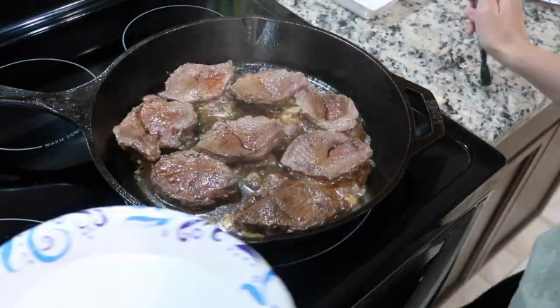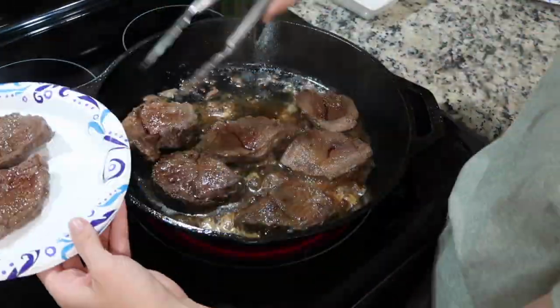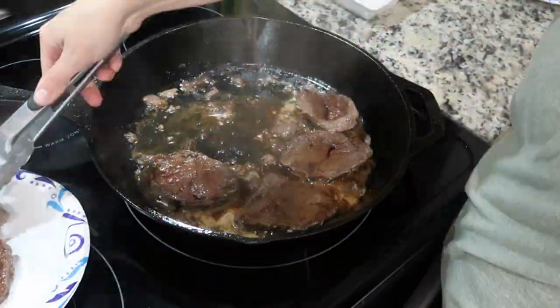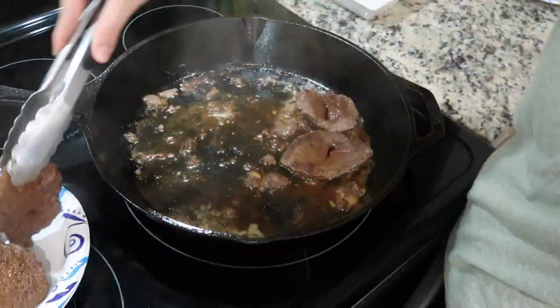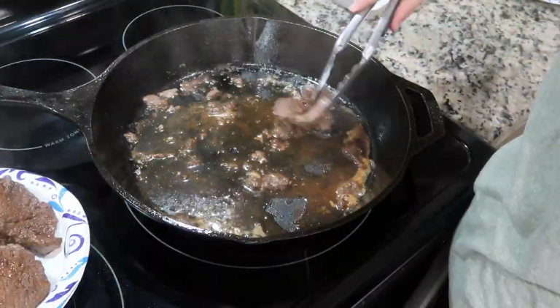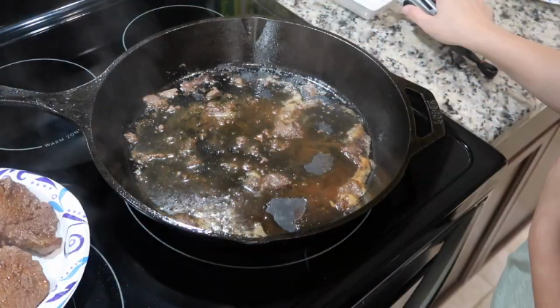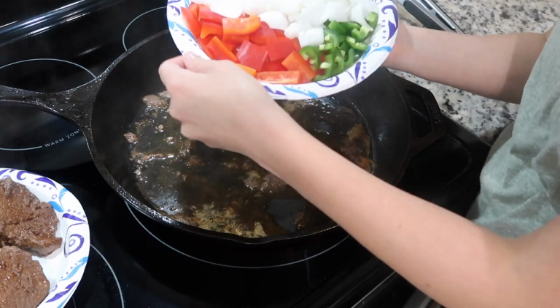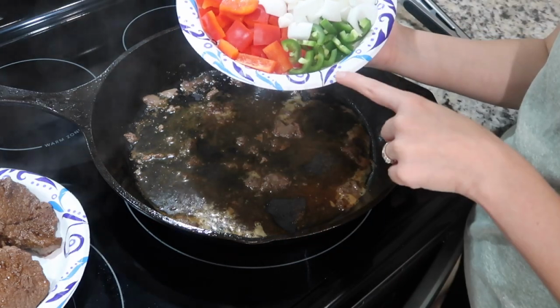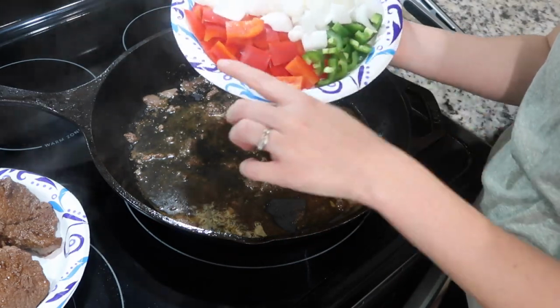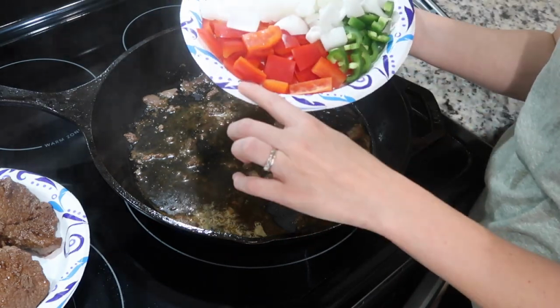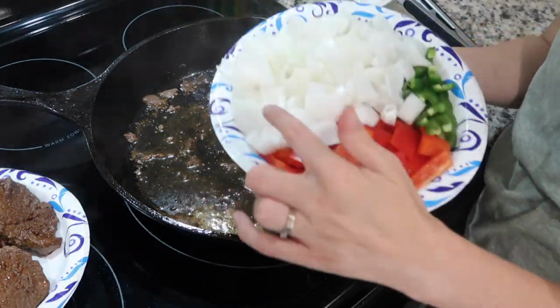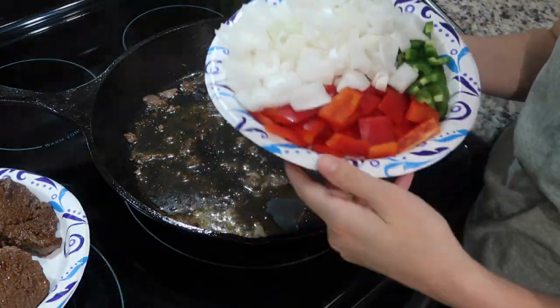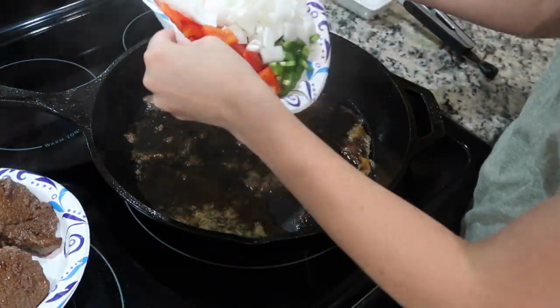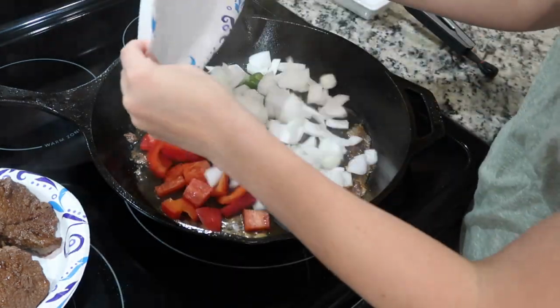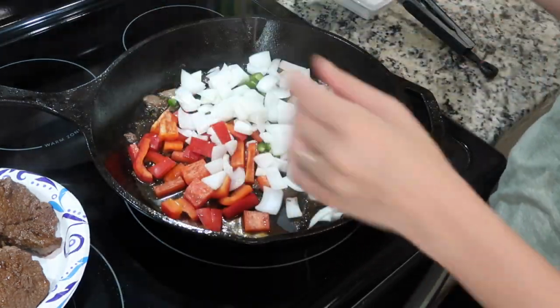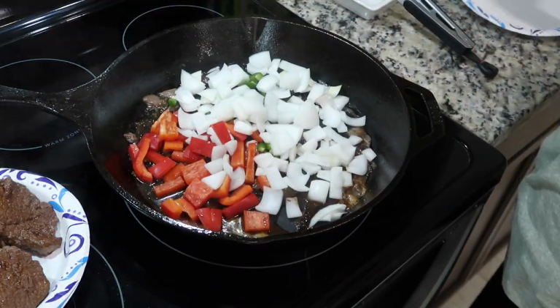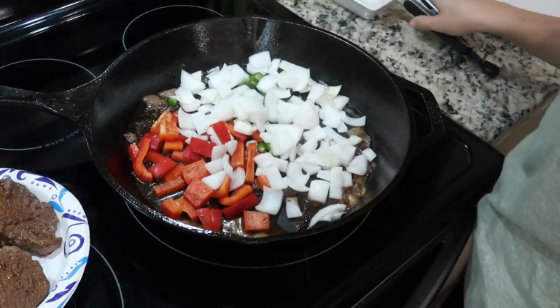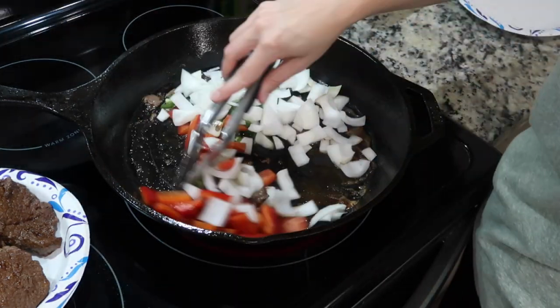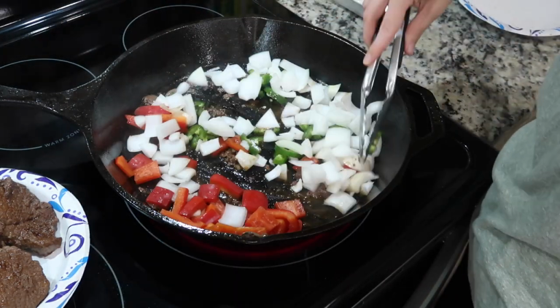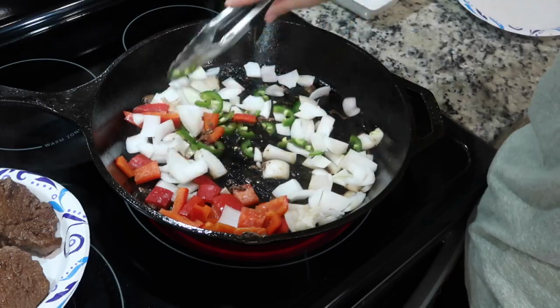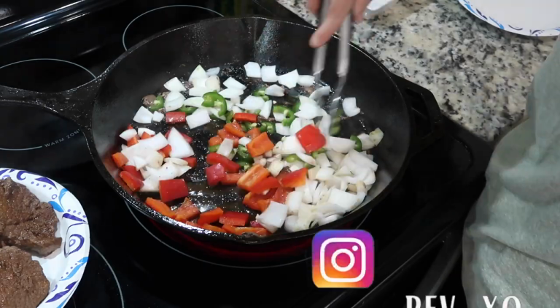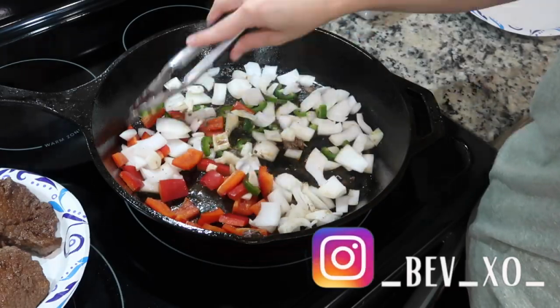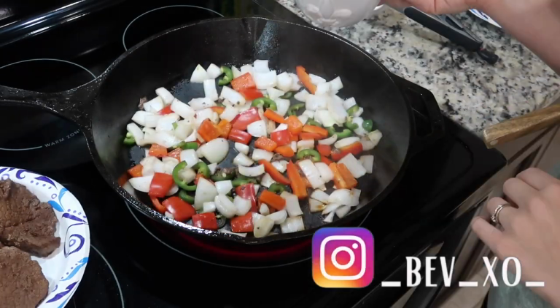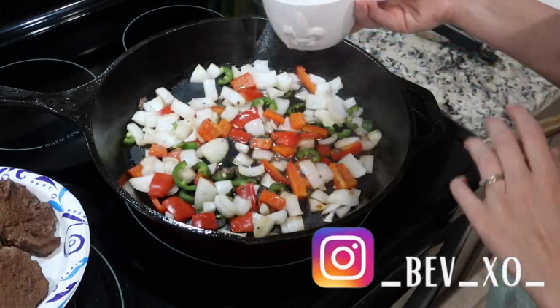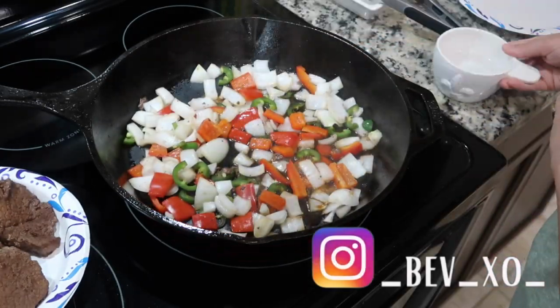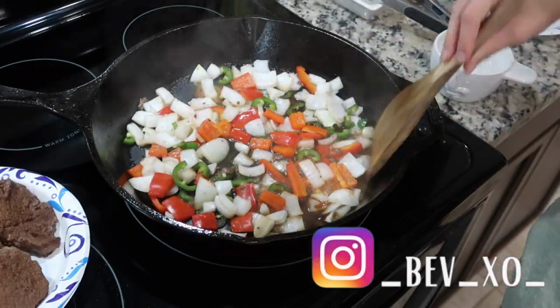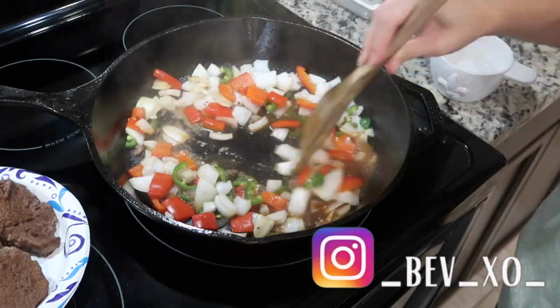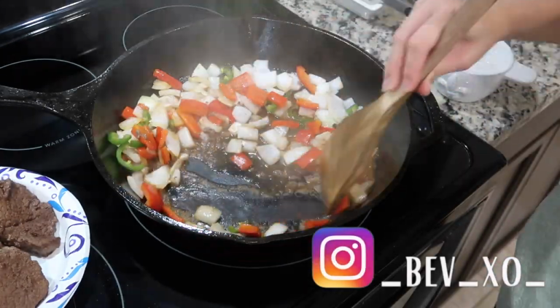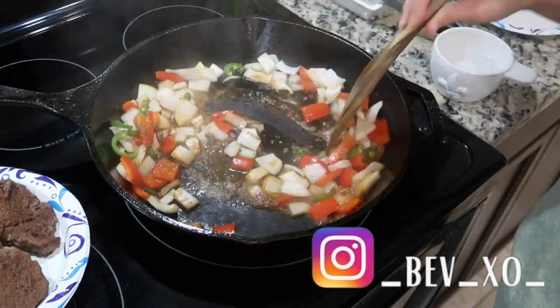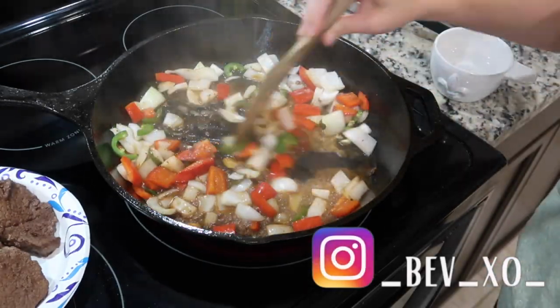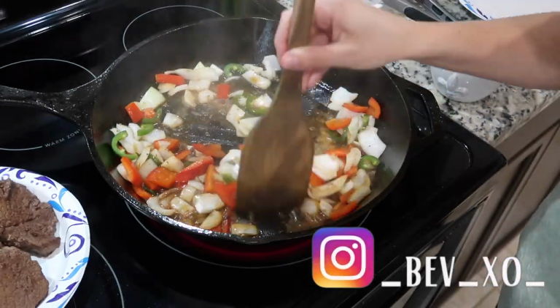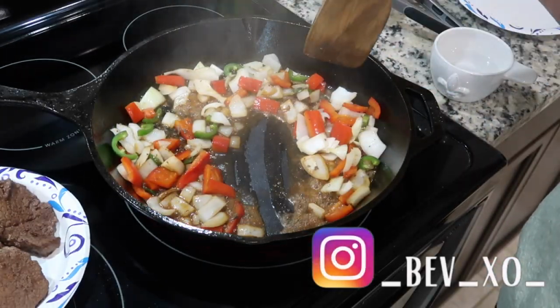When your steaks finish browning, remove them and then add a jalapeño pepper, a red bell pepper, and one chopped onion. Mix those around with a splash of water and let them get soft.